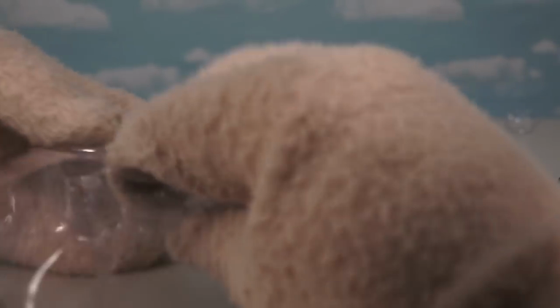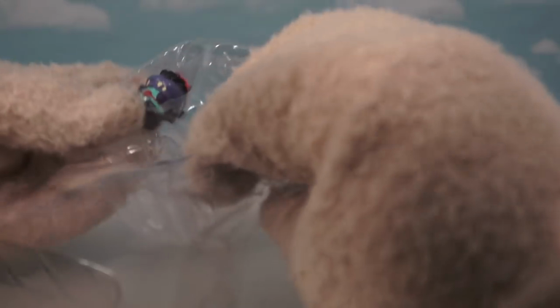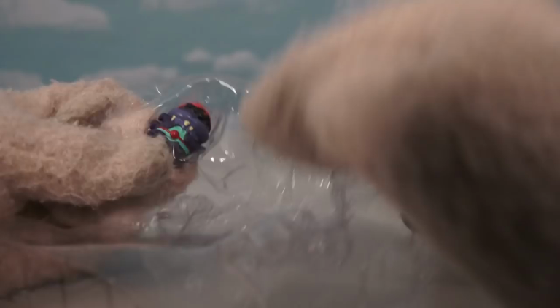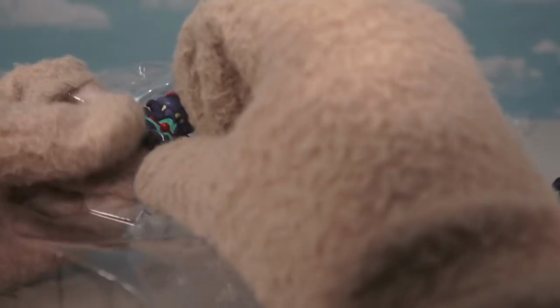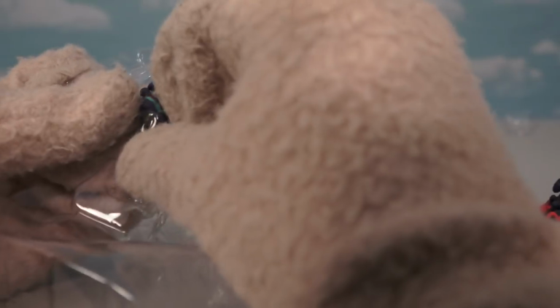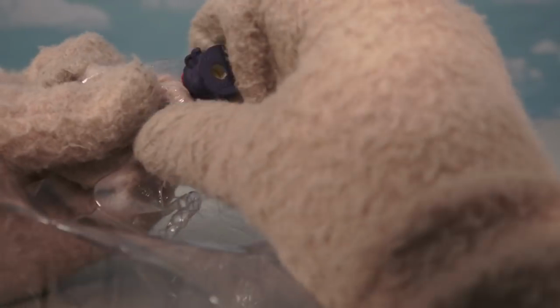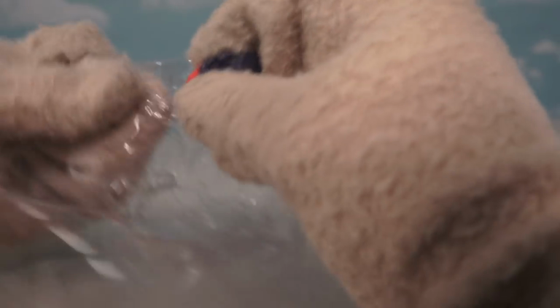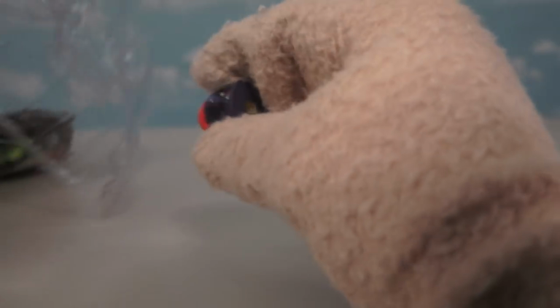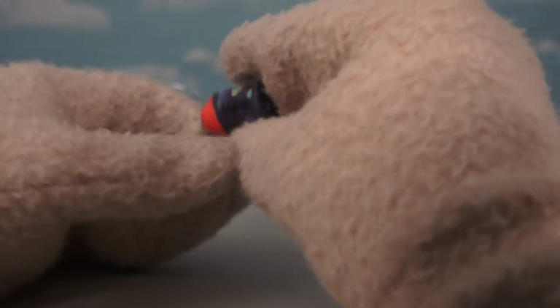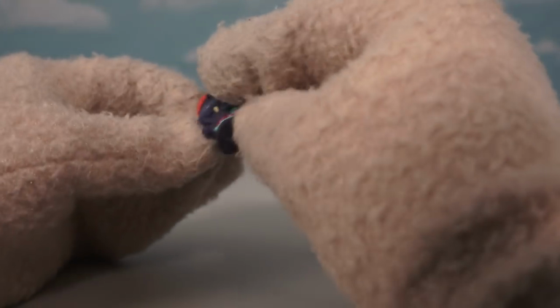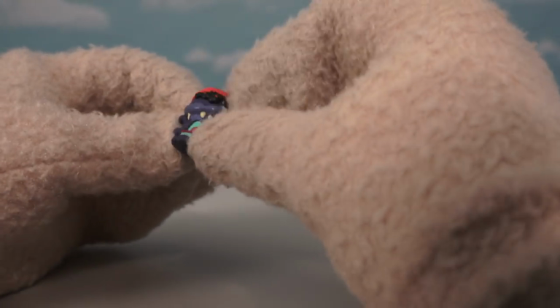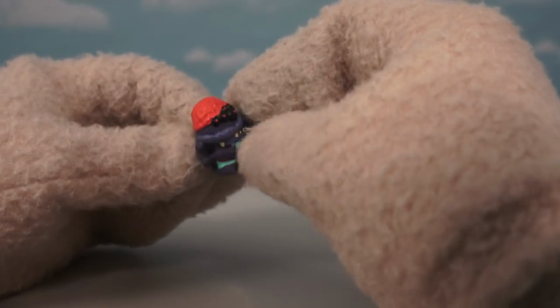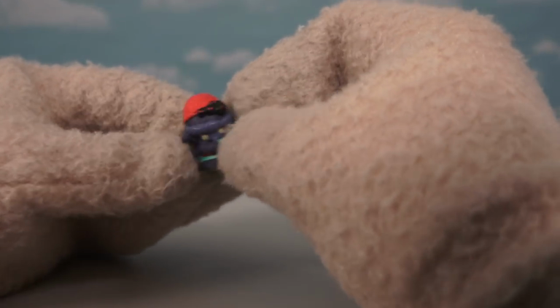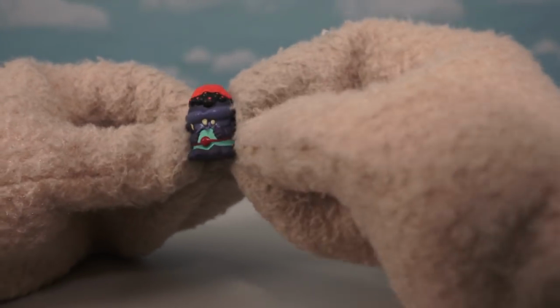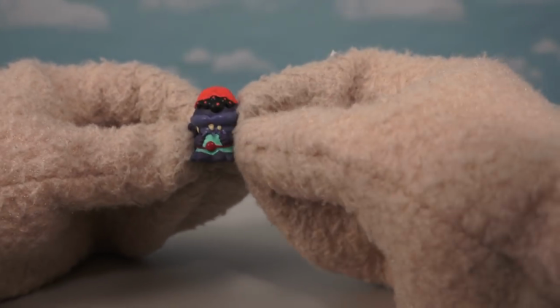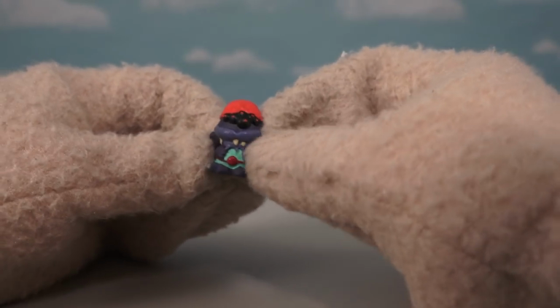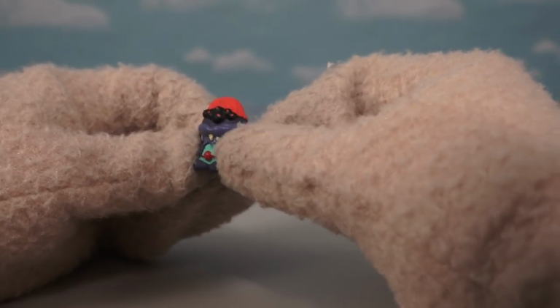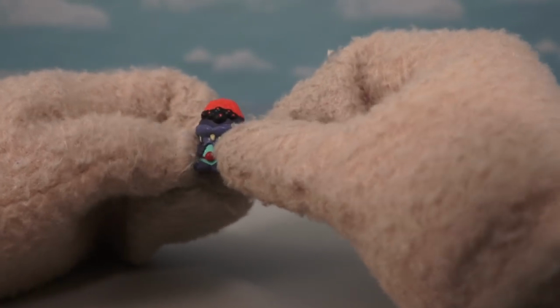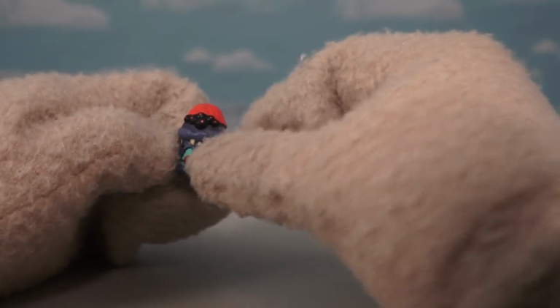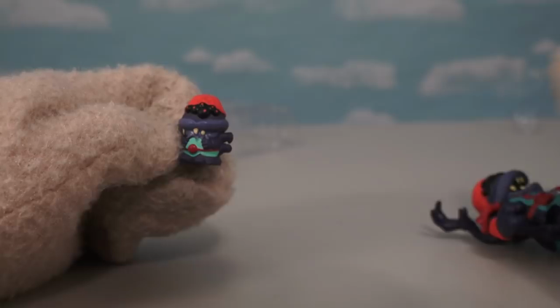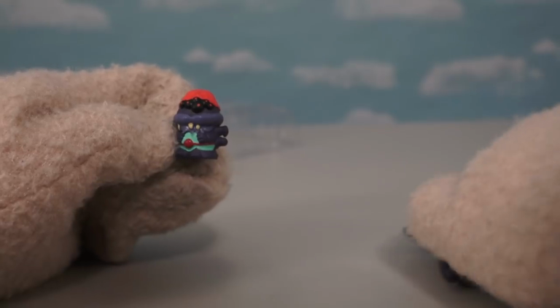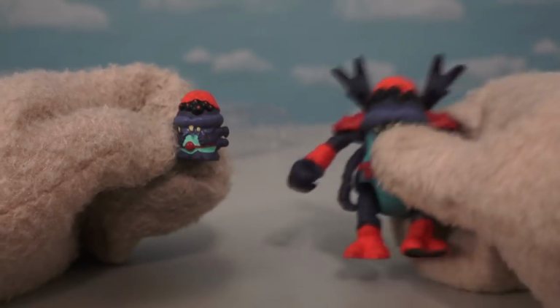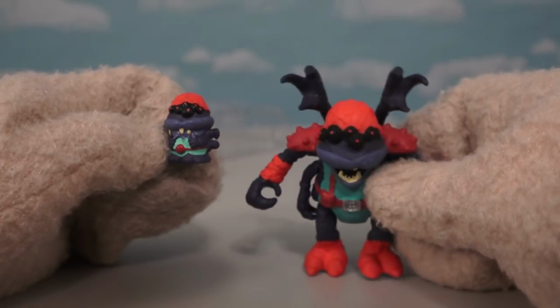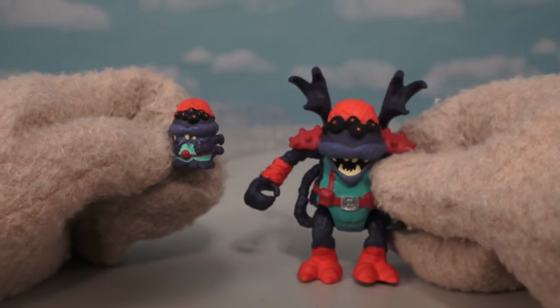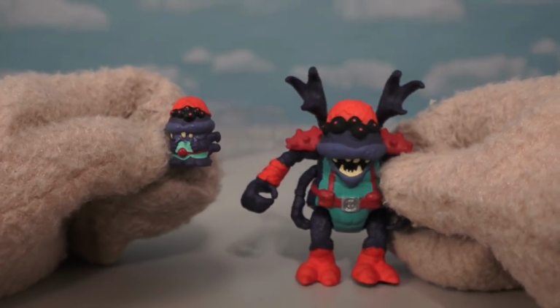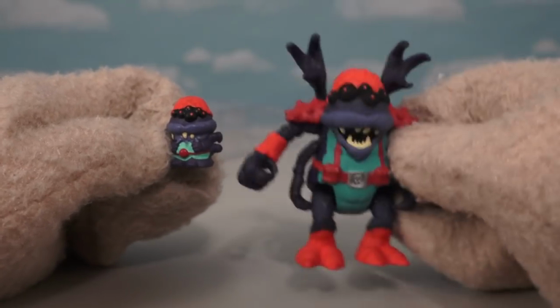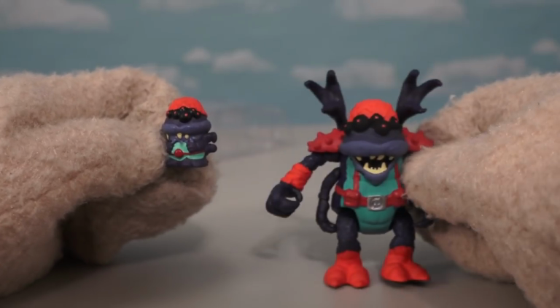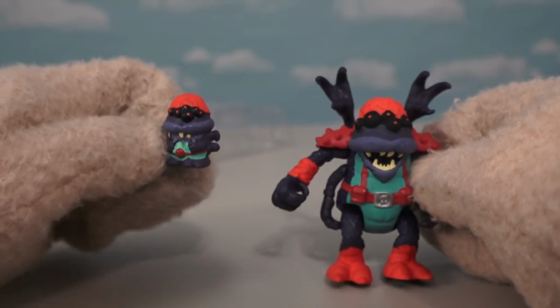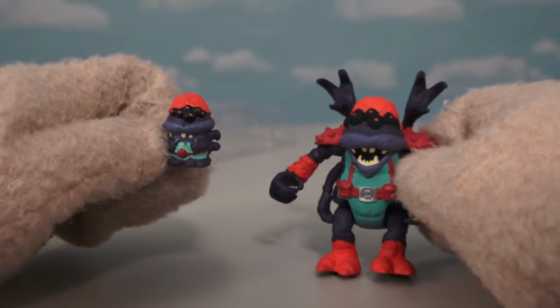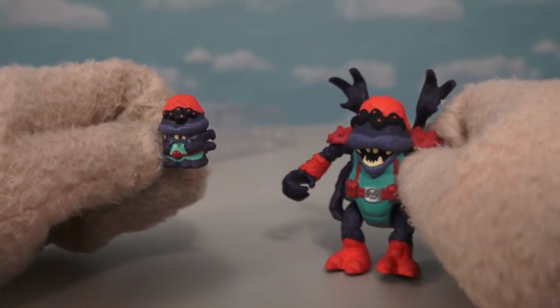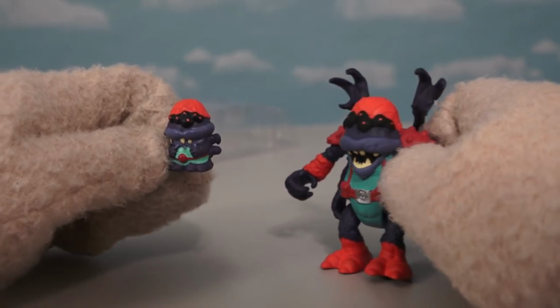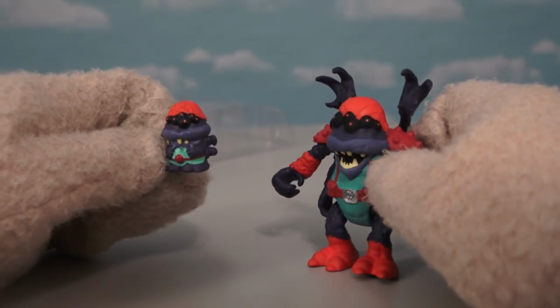He also comes with a little sidekick — a little bug that looks just like a father, like an ugly son.